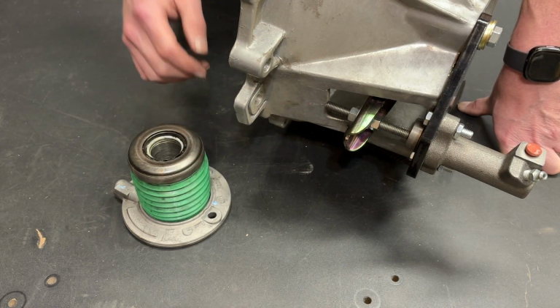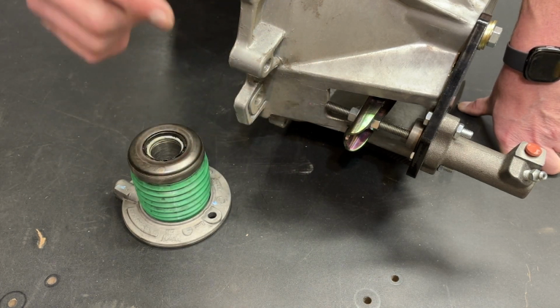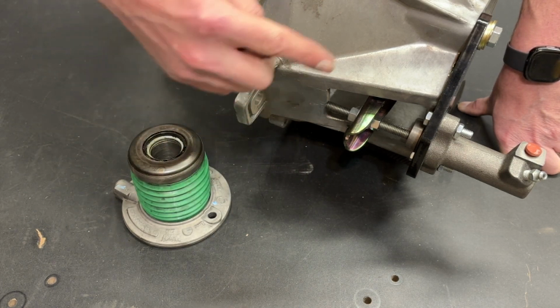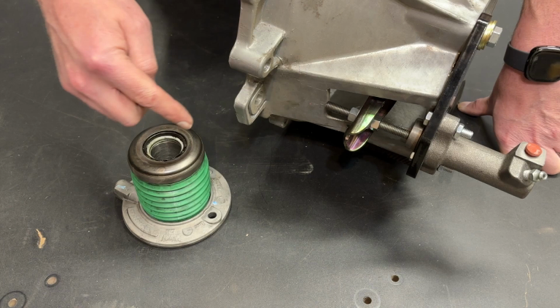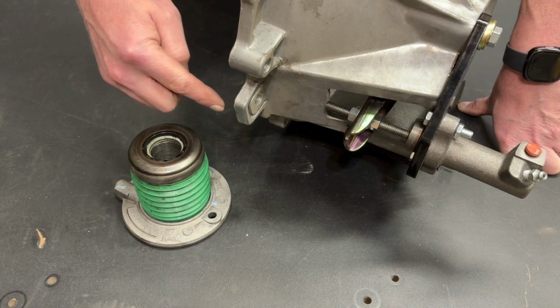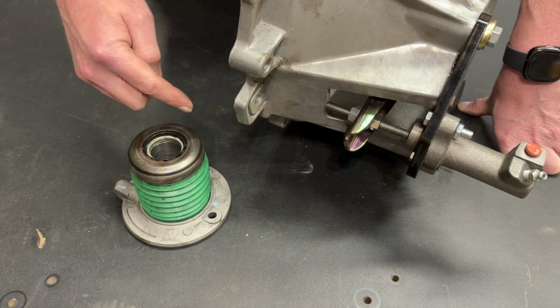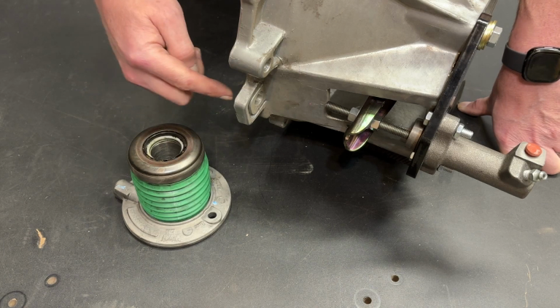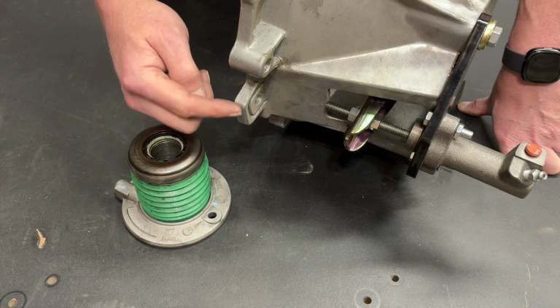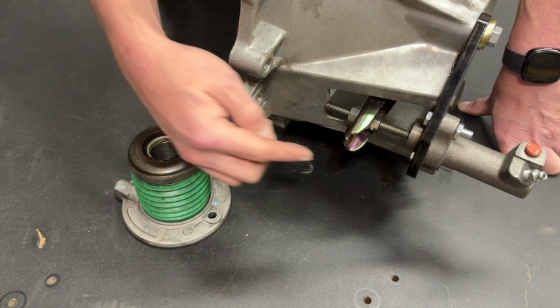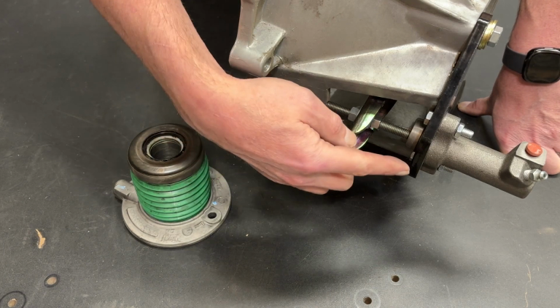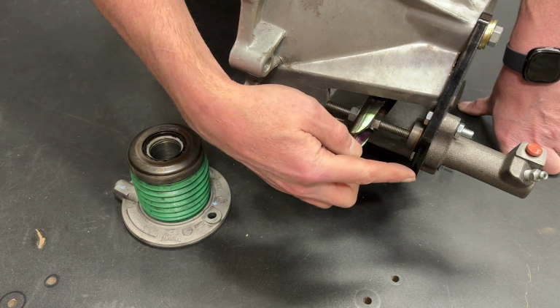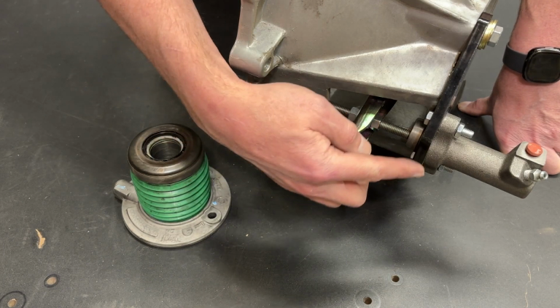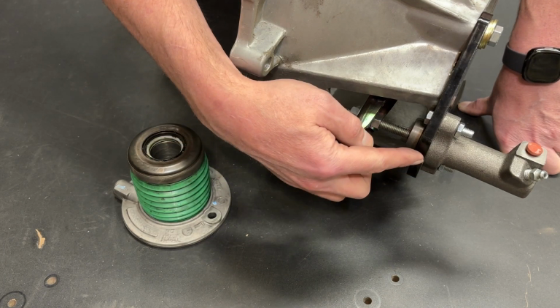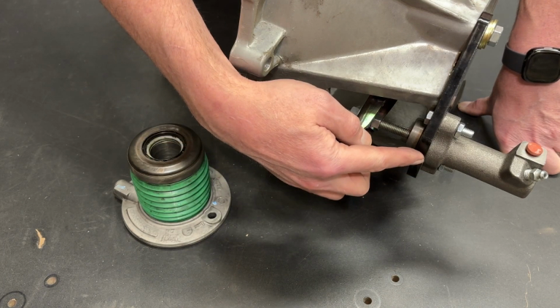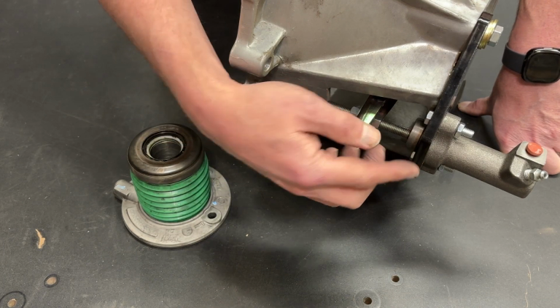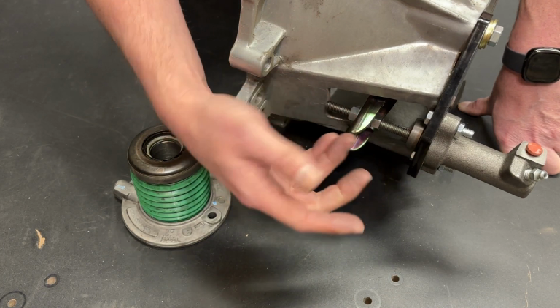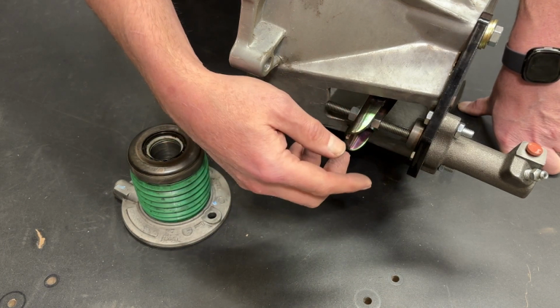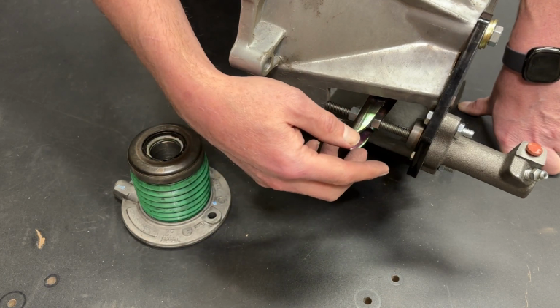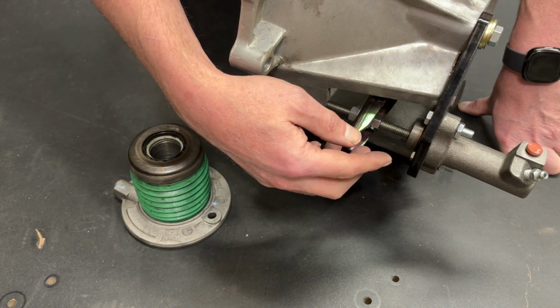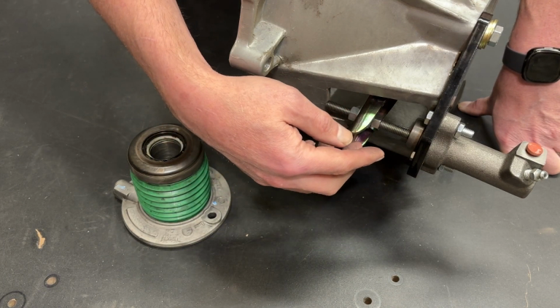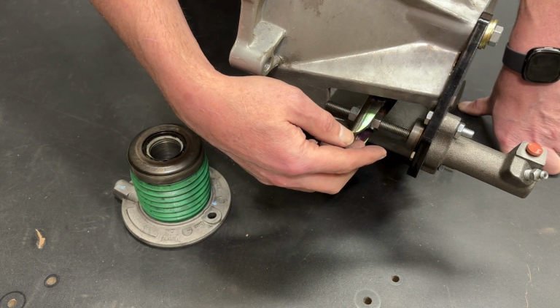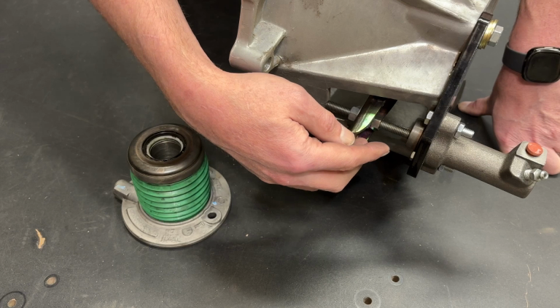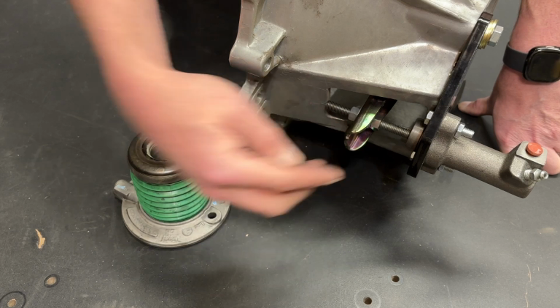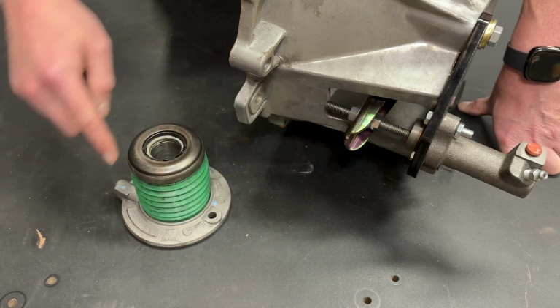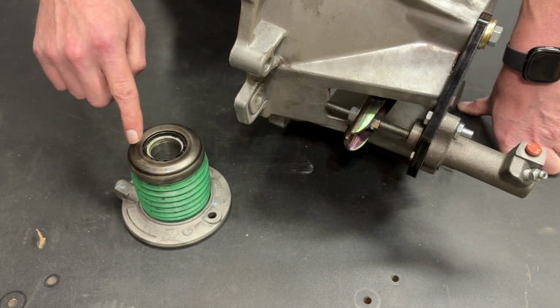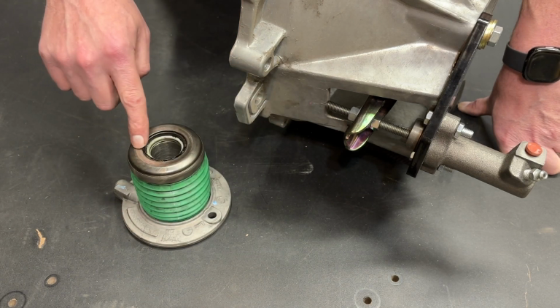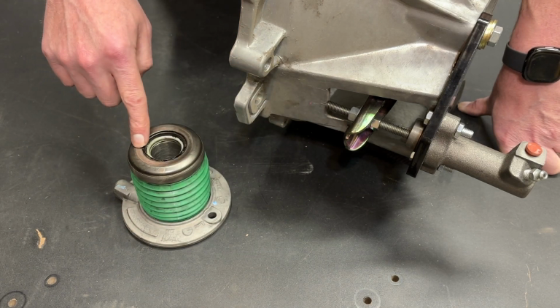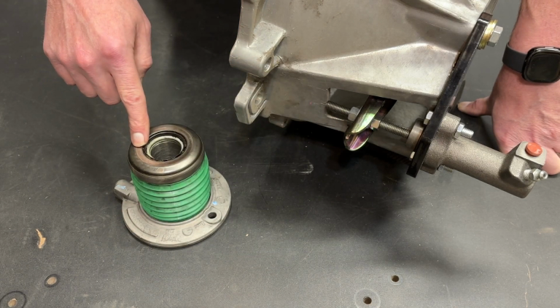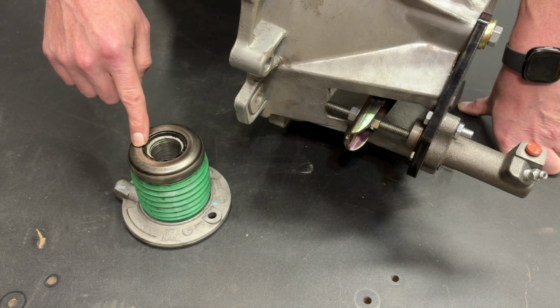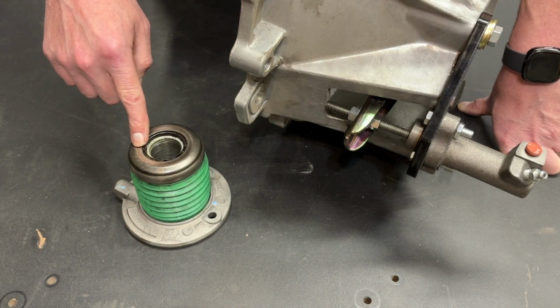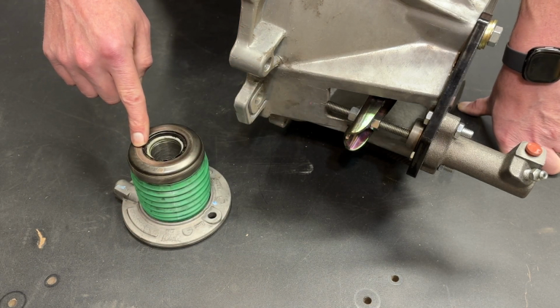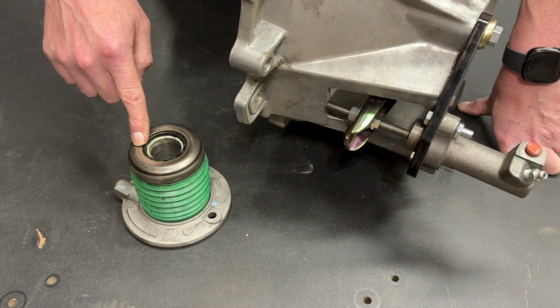The biggest difference between the two is margin of error. If there's still air in the slave cylinder setup, your clutch just isn't working properly yet. If the throwout bearing is not shimmed correctly, it fails.